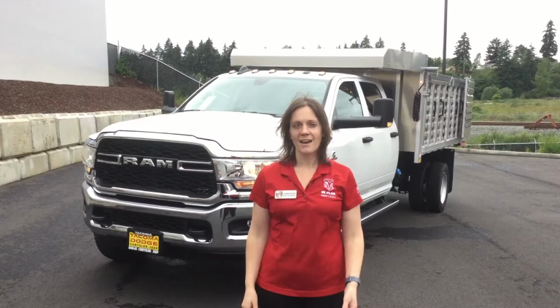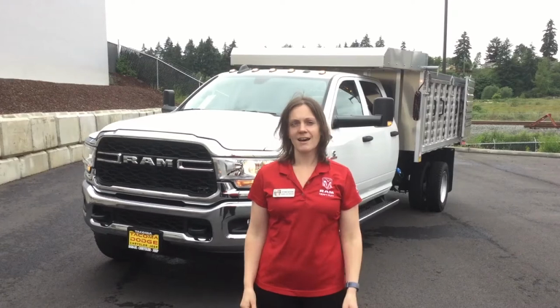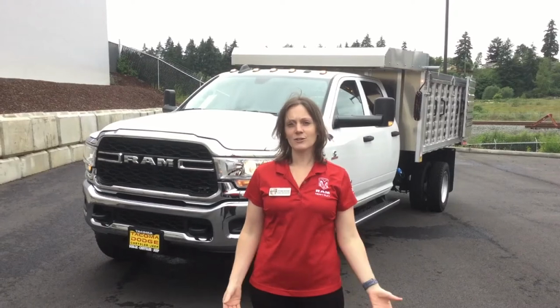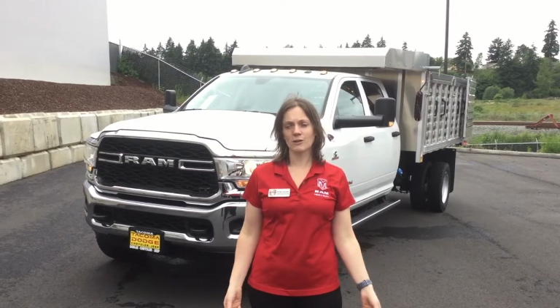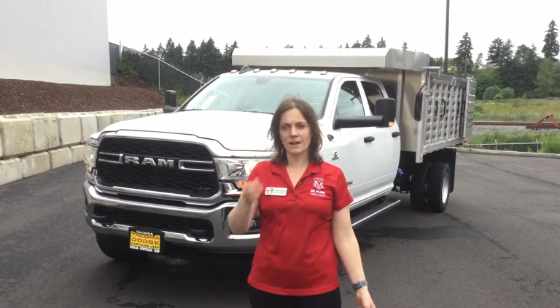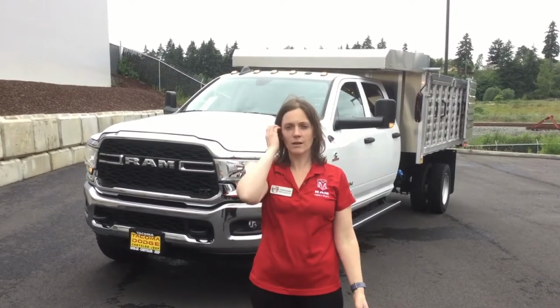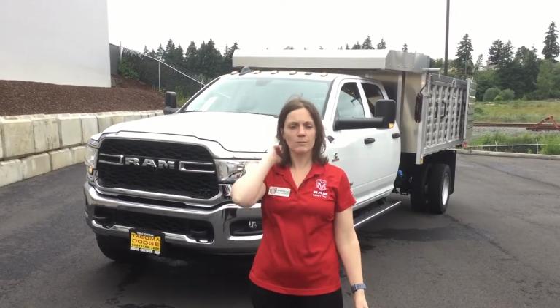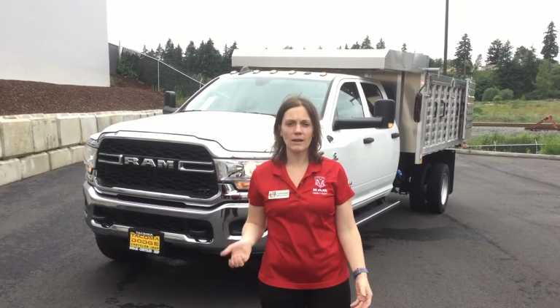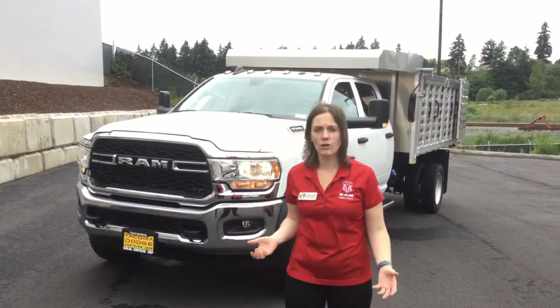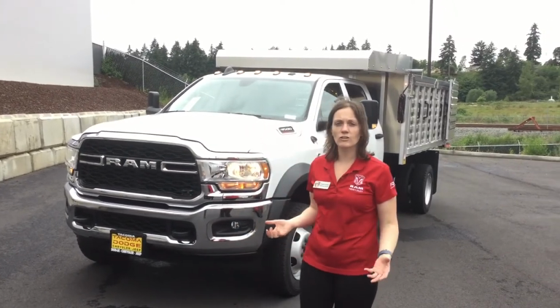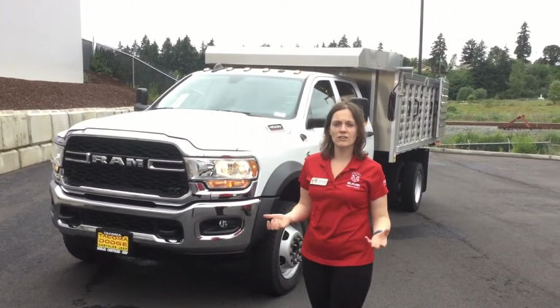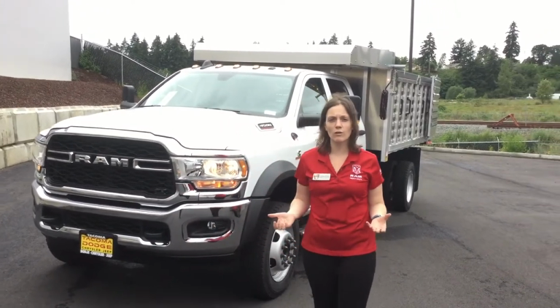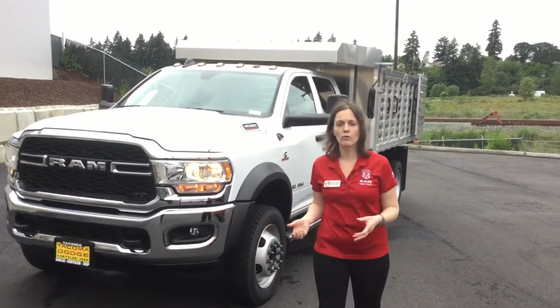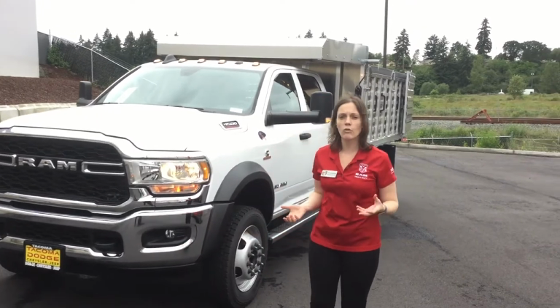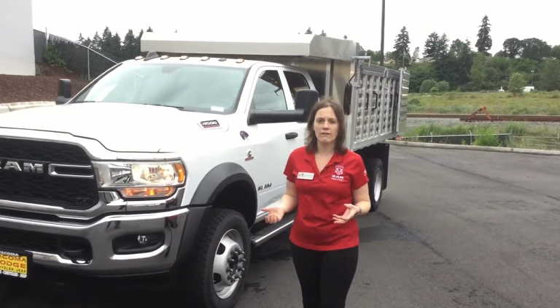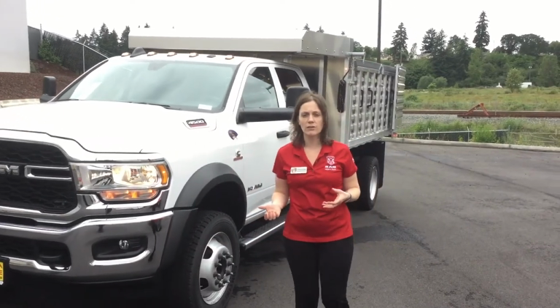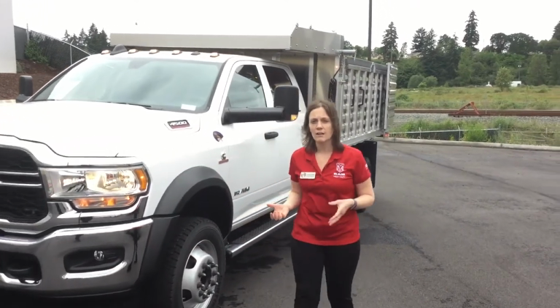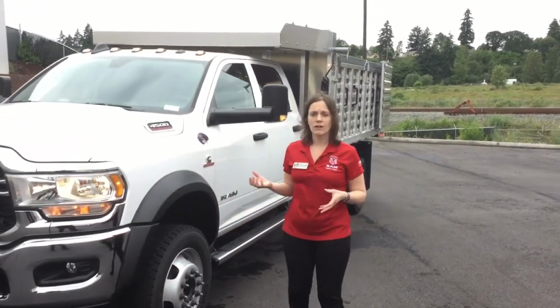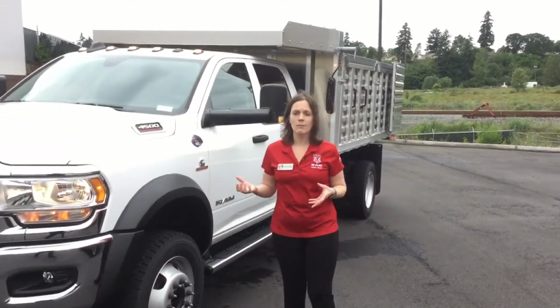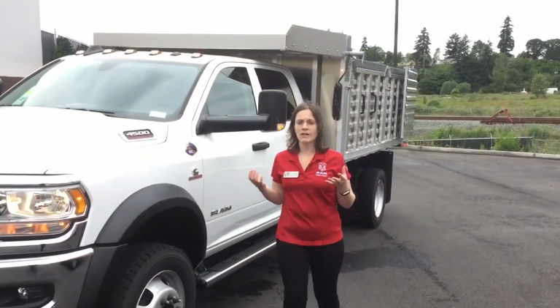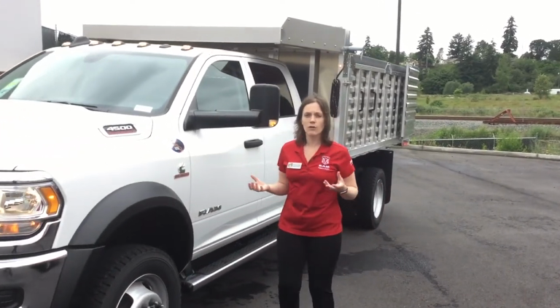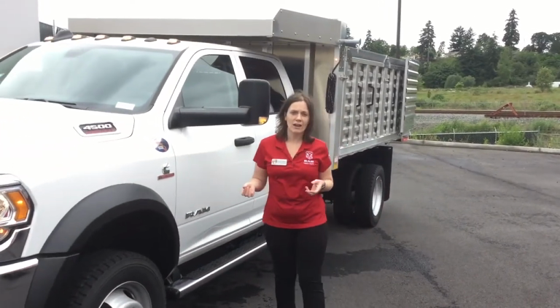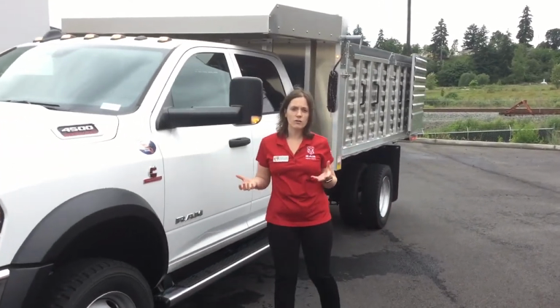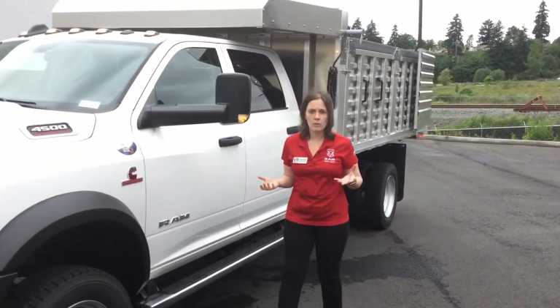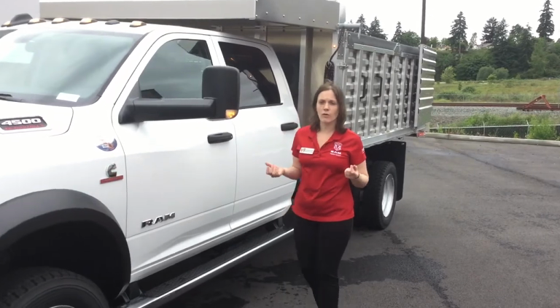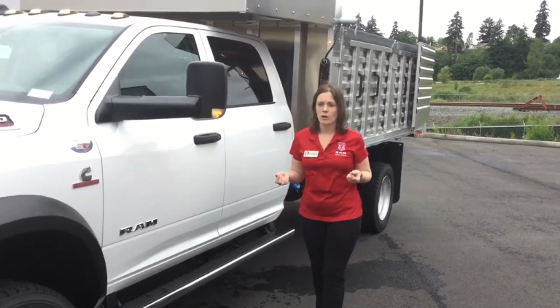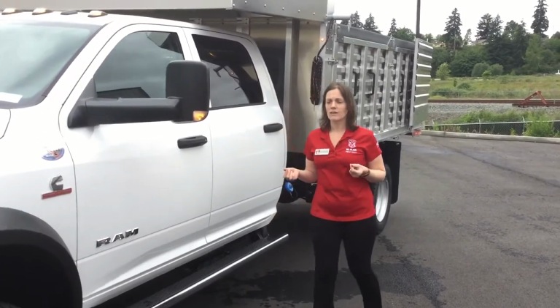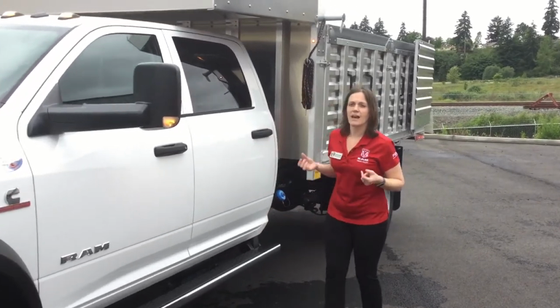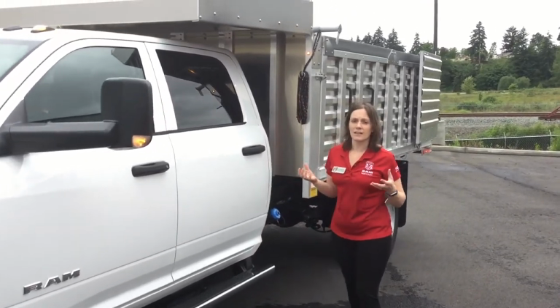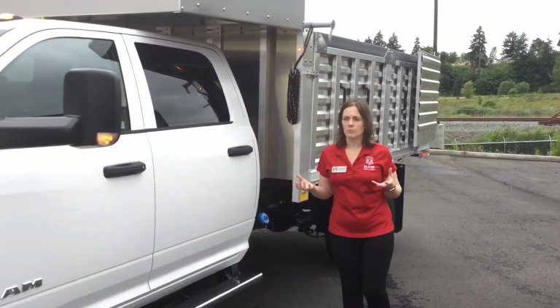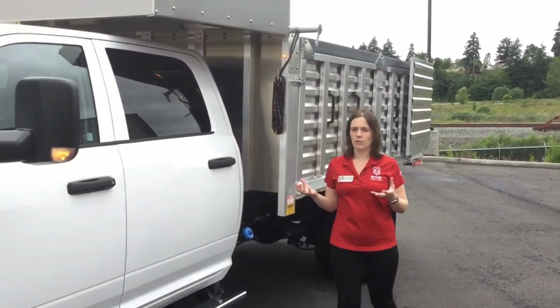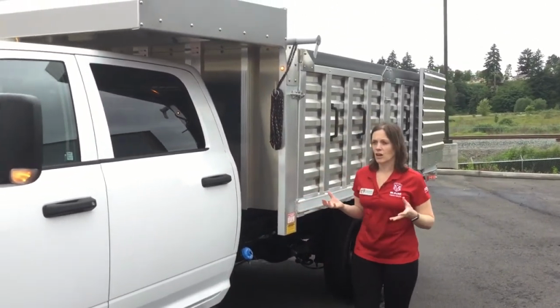Hi, I'm Victoria with Tacoma Dodge and Ram Fleet Department out in Tacoma, Washington. Today we're going over a Ram 4500 crew cab, 84-inch cab to axle, 4x4 with an EVVI landscape dump already installed.